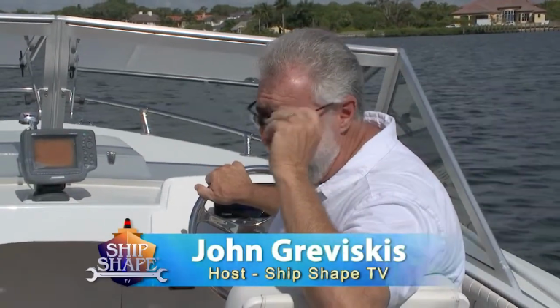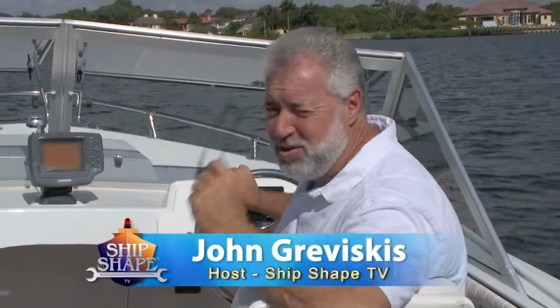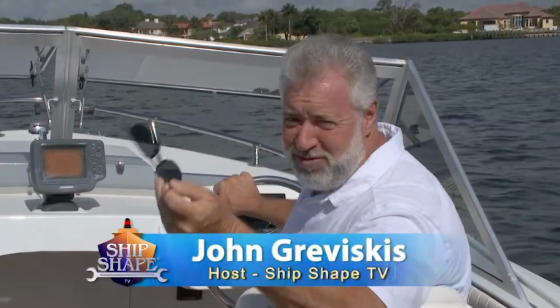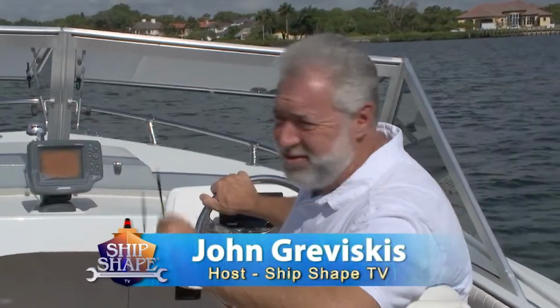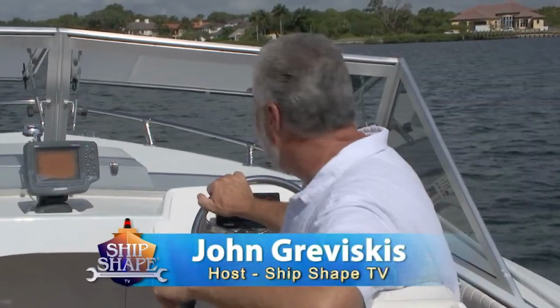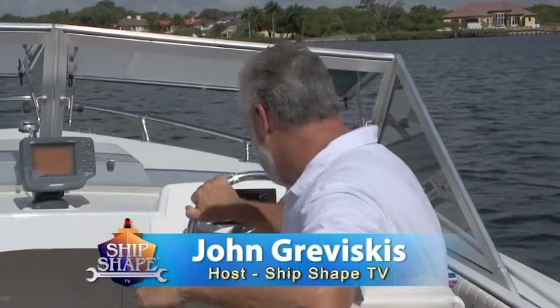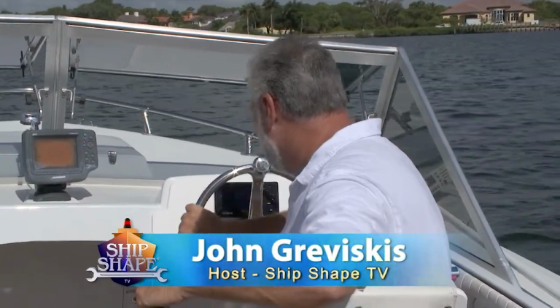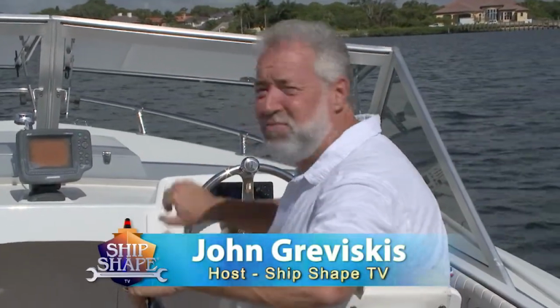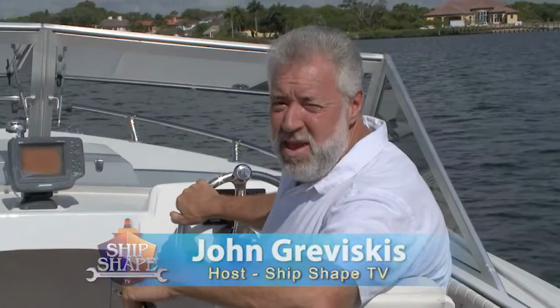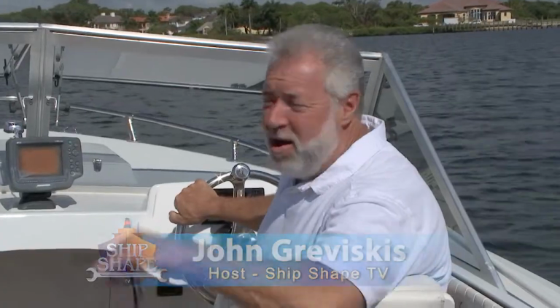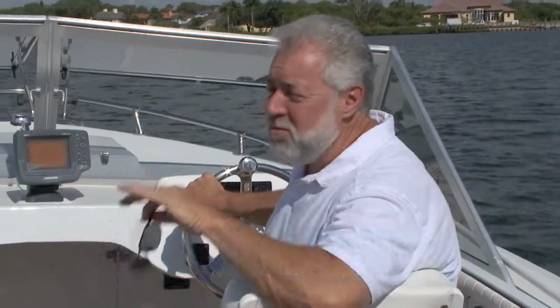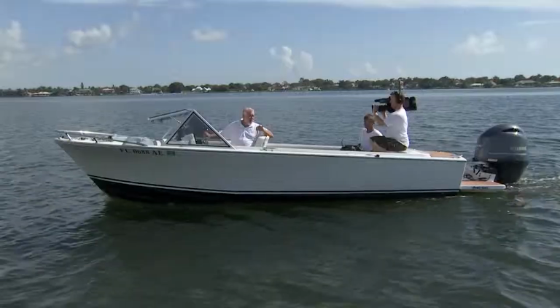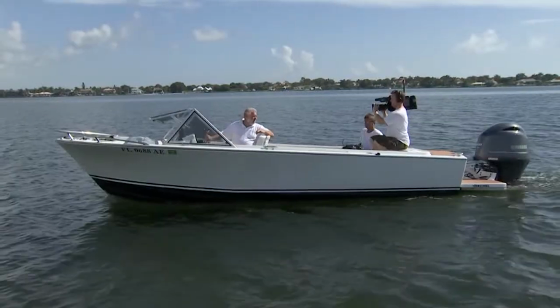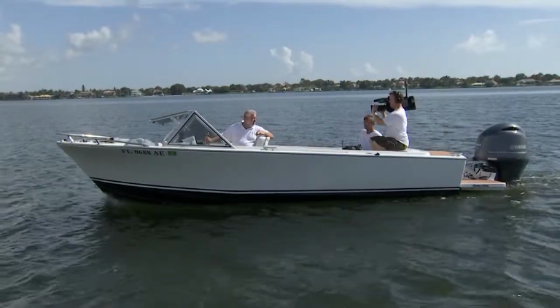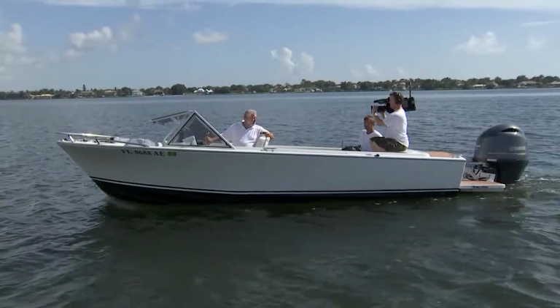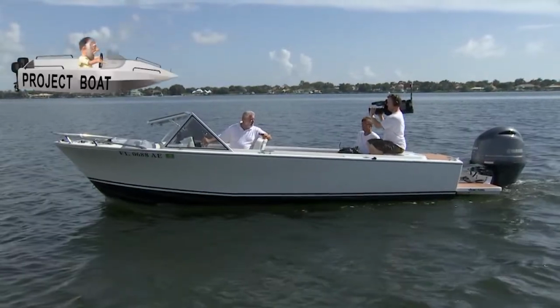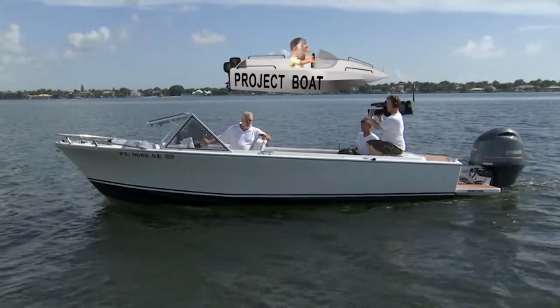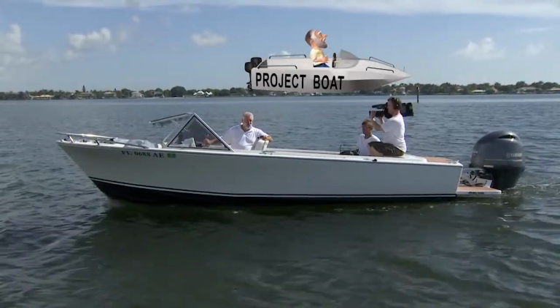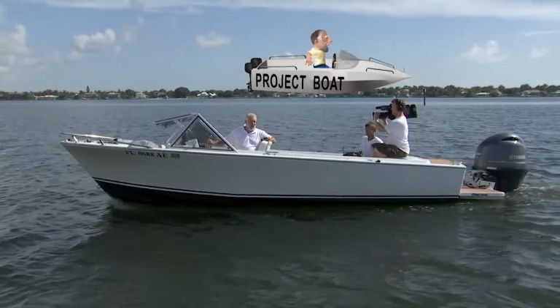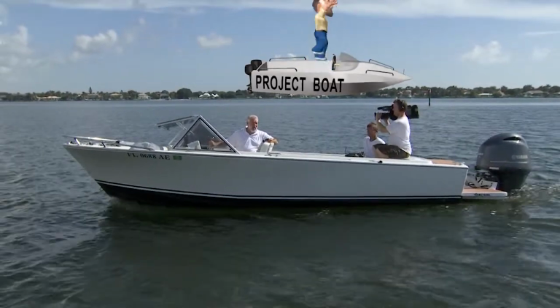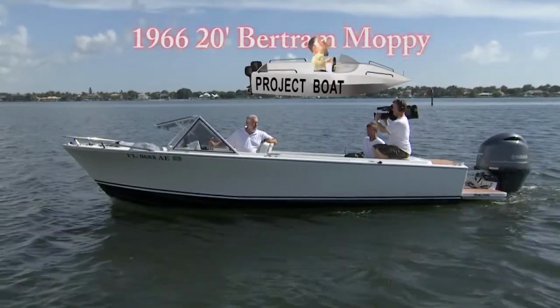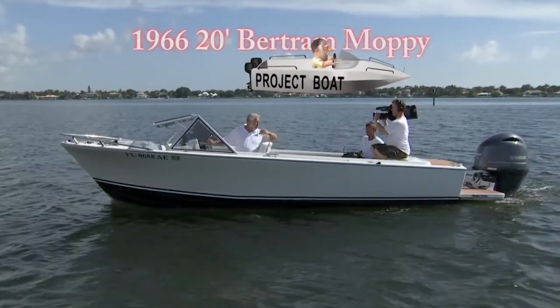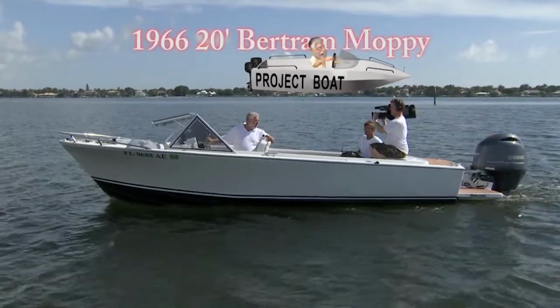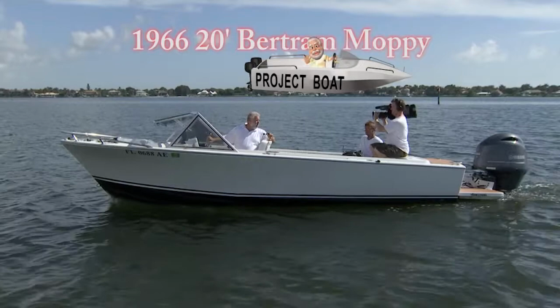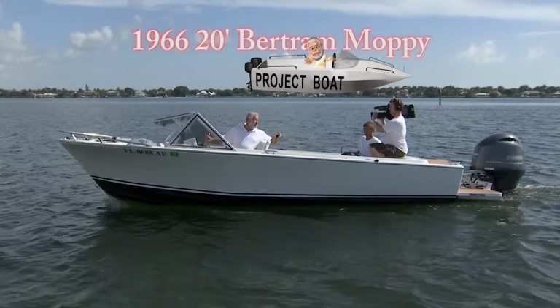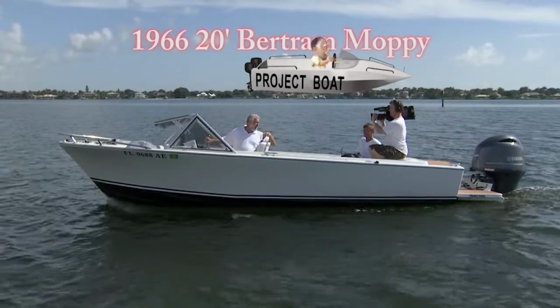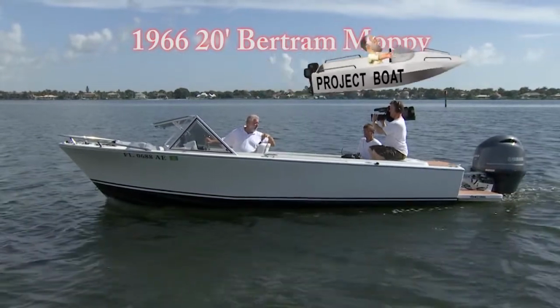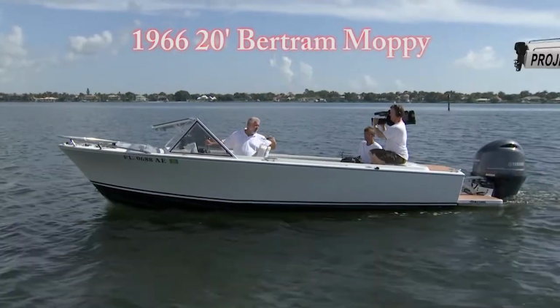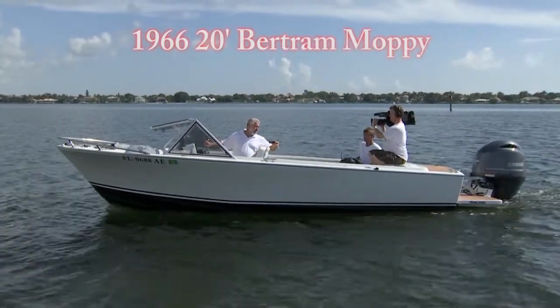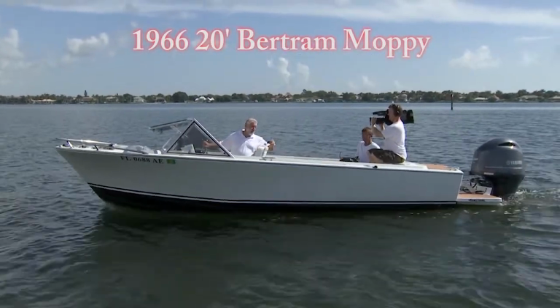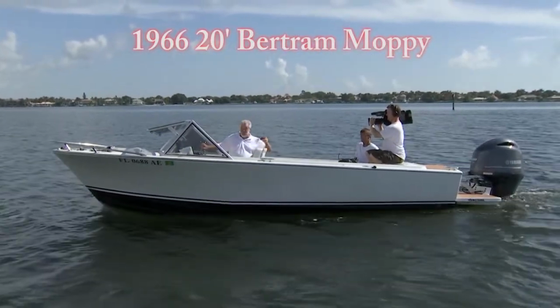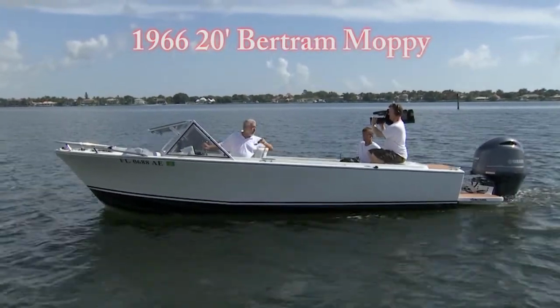Hi, I'm John Graviscus. It's great to have you back on the boat. Now I'm in my classic 1966 Bertram, and in a little bit in the program we're actually going to have this vessel in Sarasota. It's going to be pretty cool.